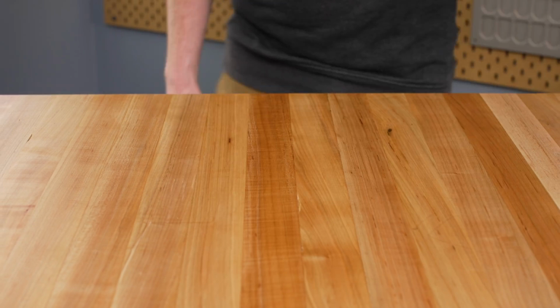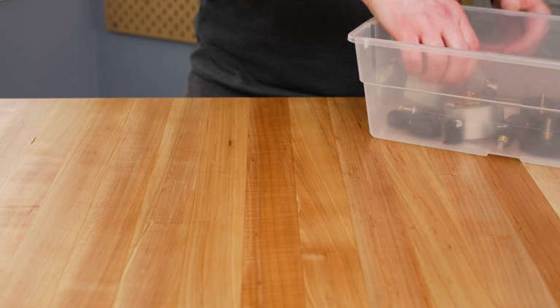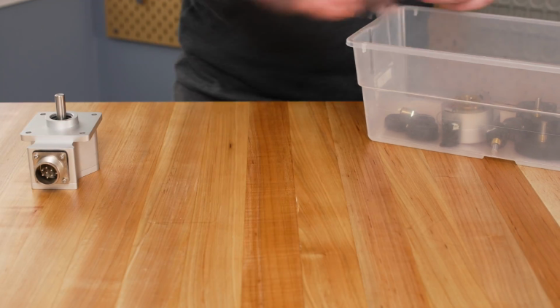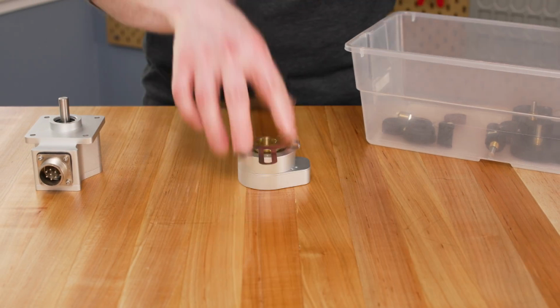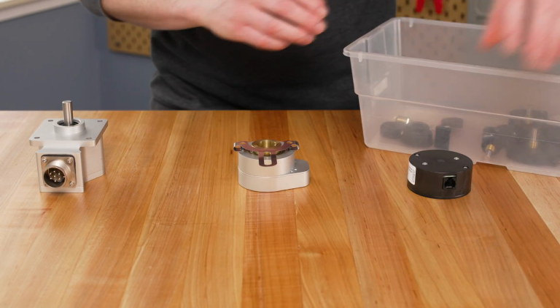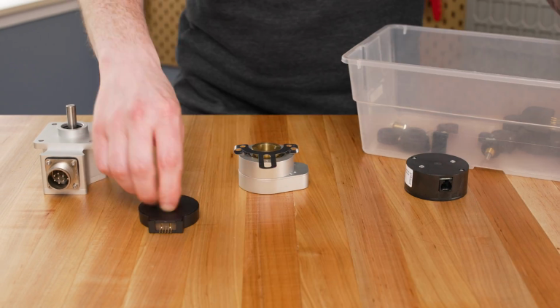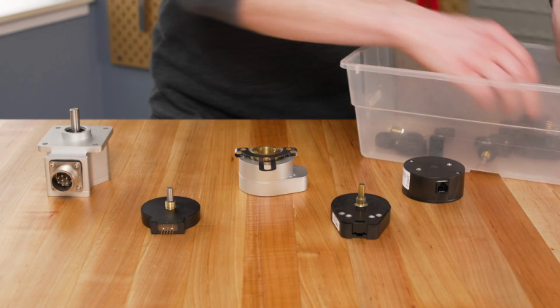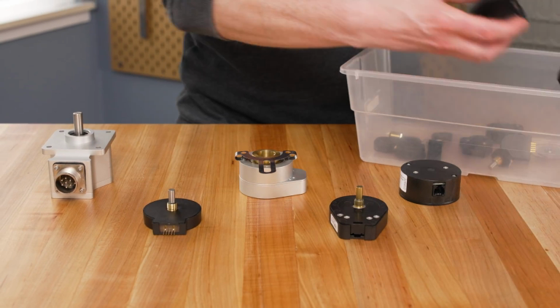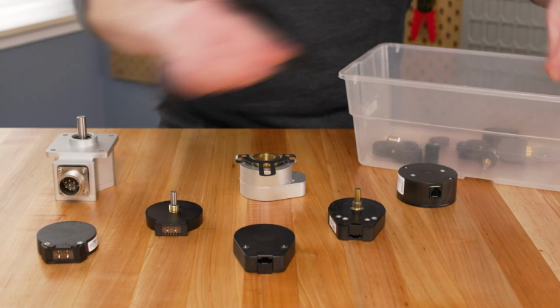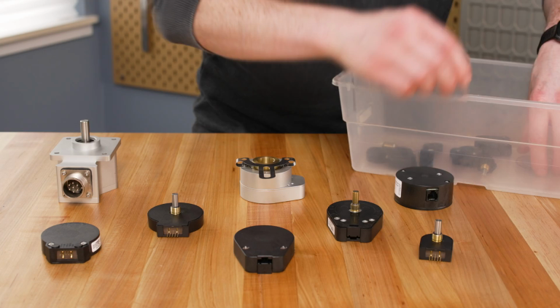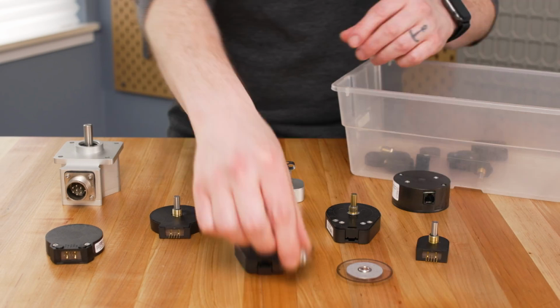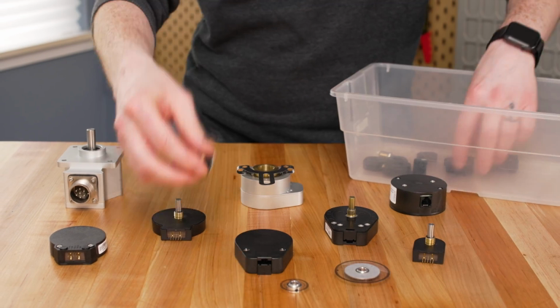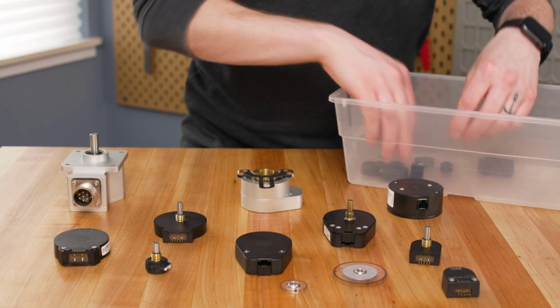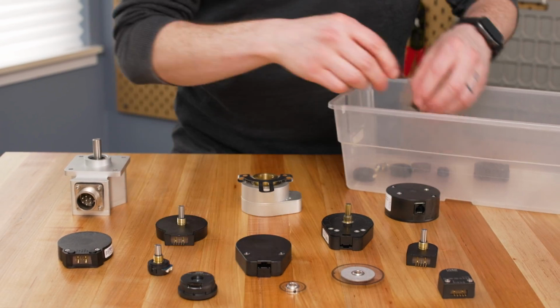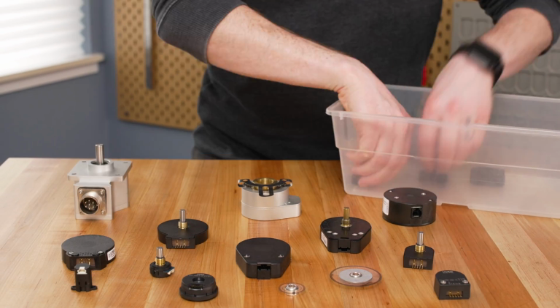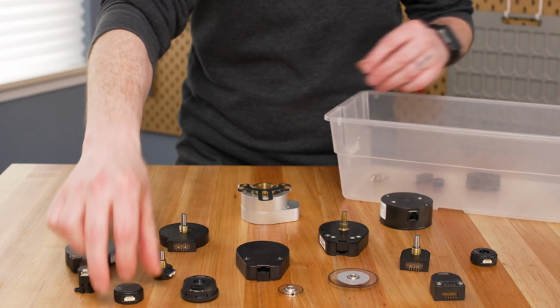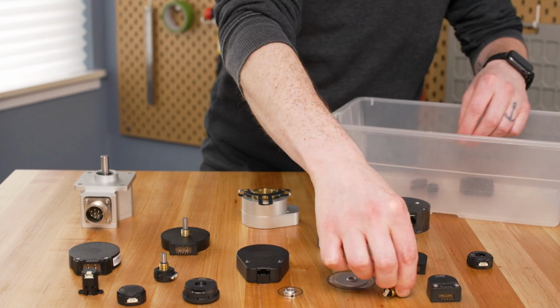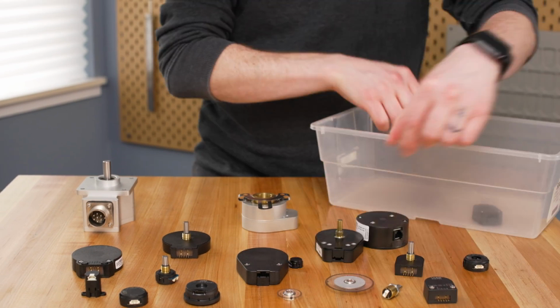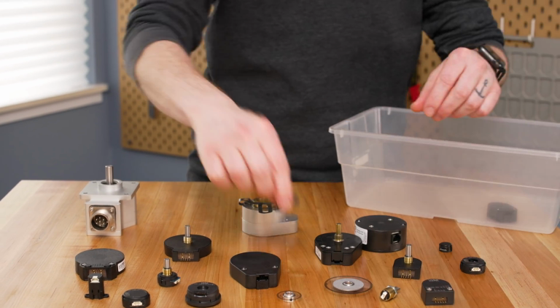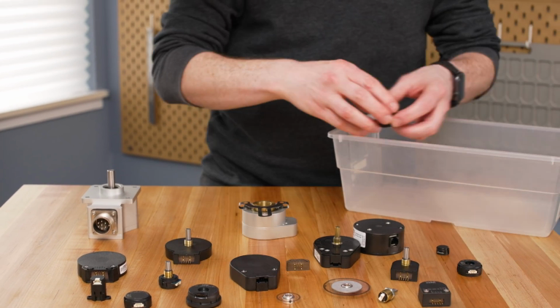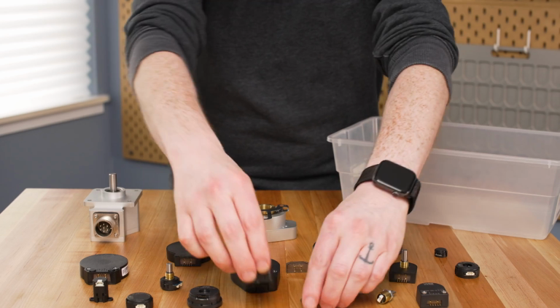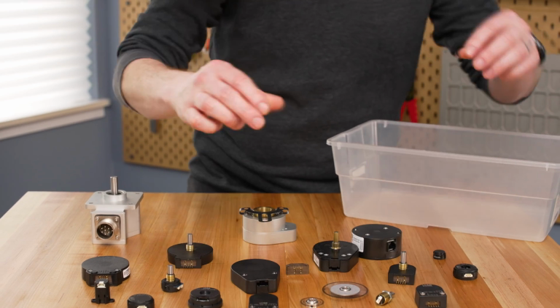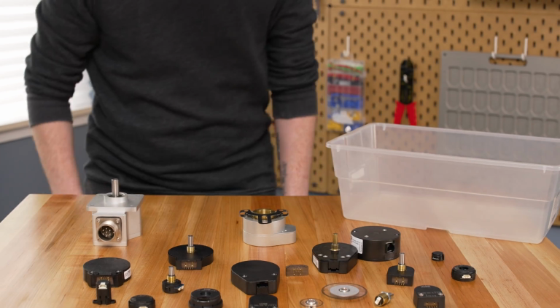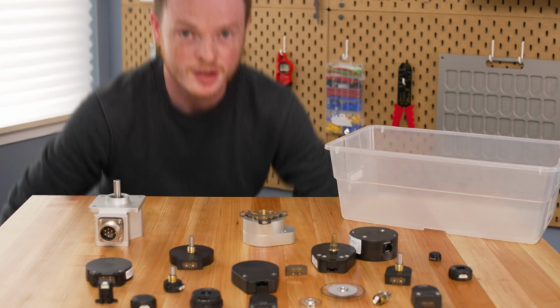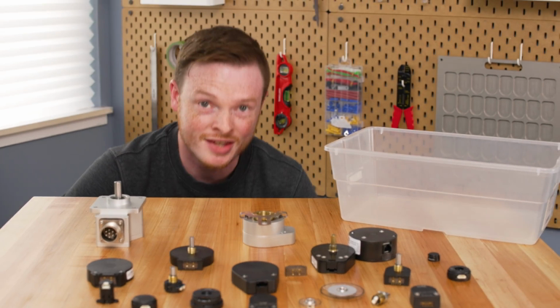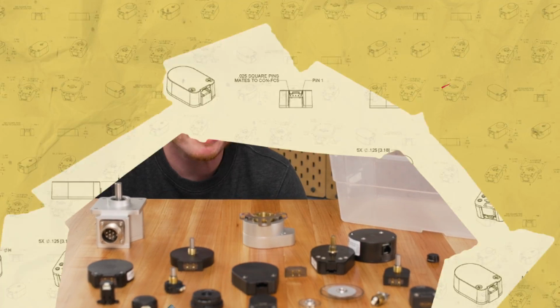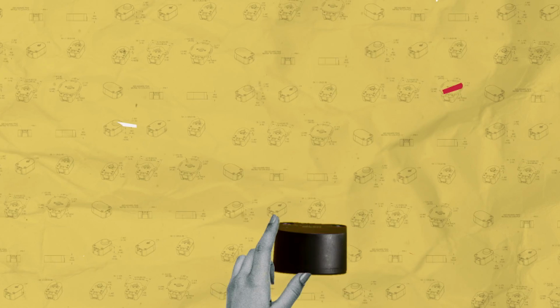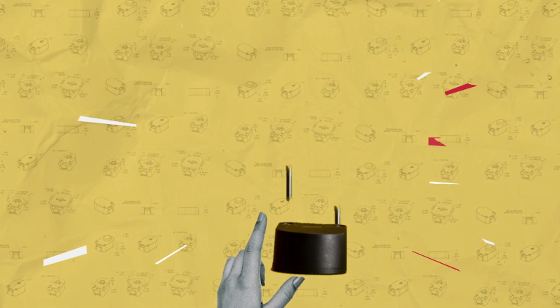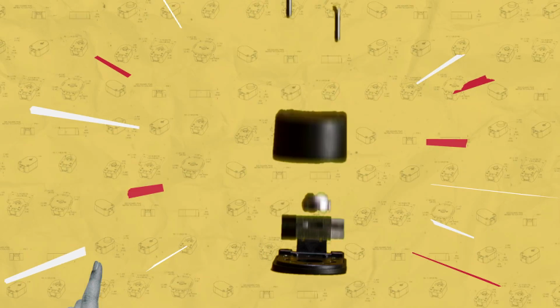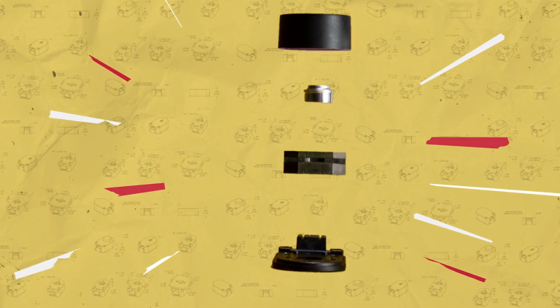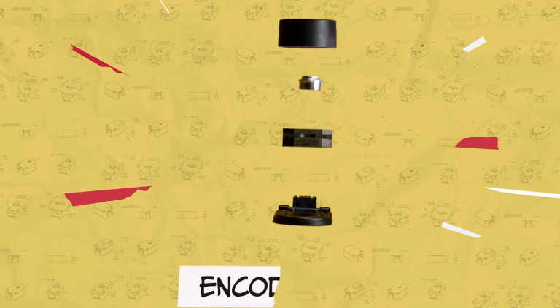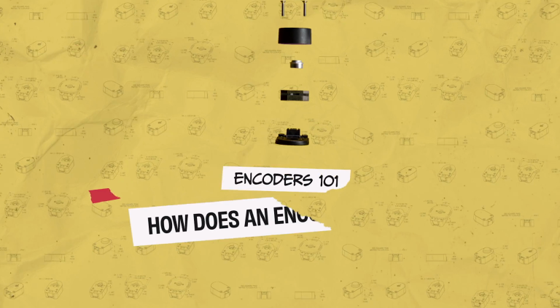There are all kinds of encoders: optical, magnetic, inductive, capacitive, and even mechanical. Some output digital signals and others analog. They all sense motion, but how does an encoder work?